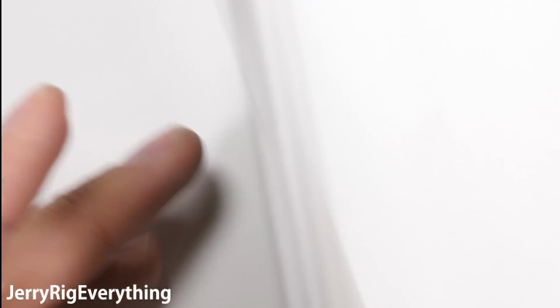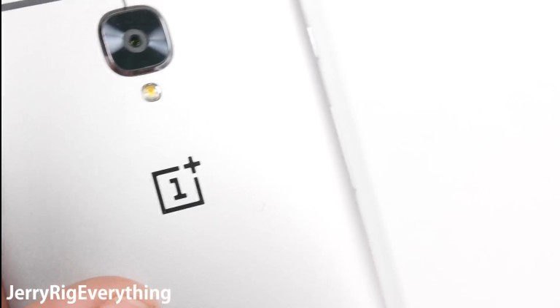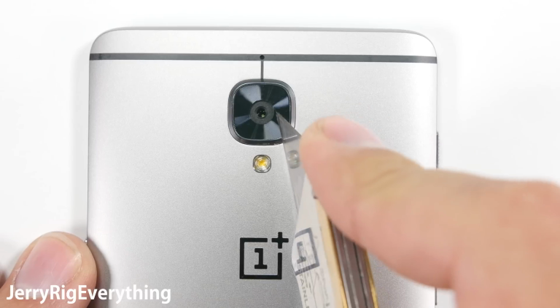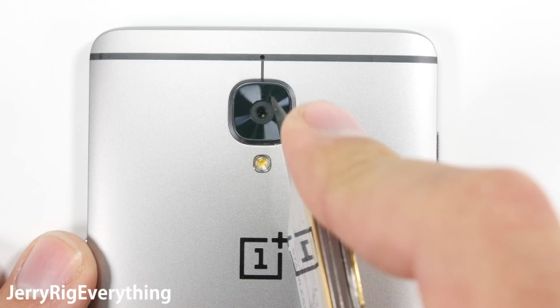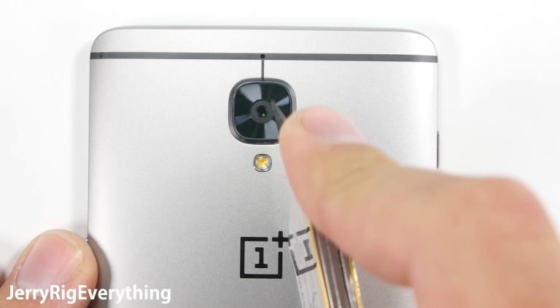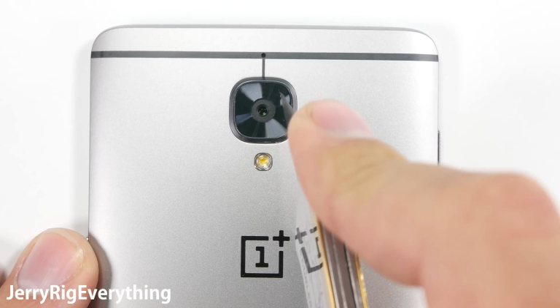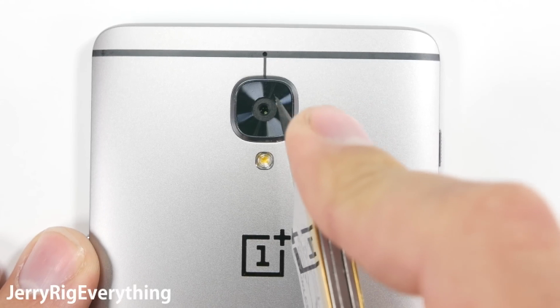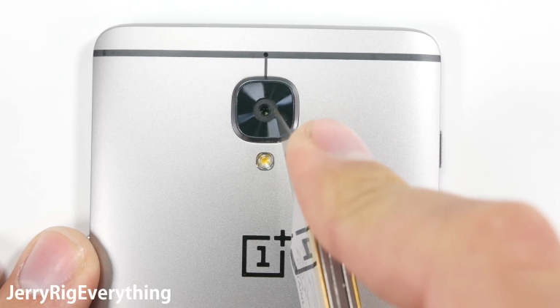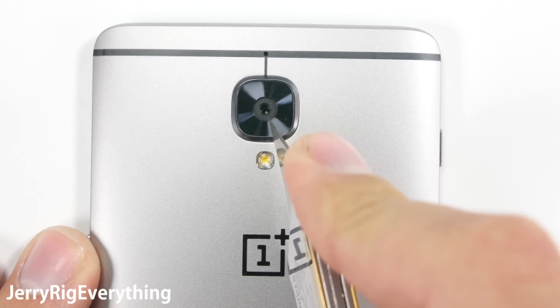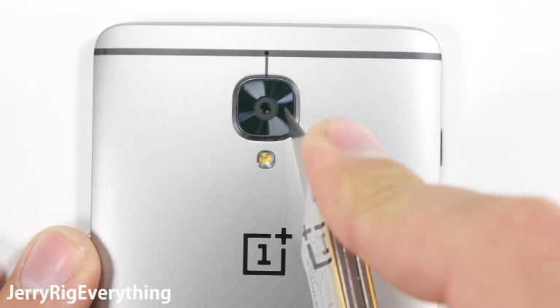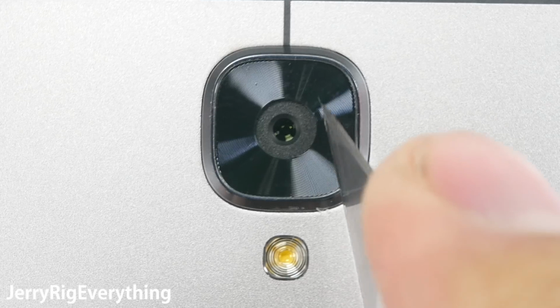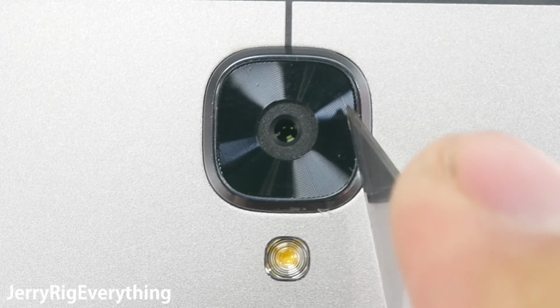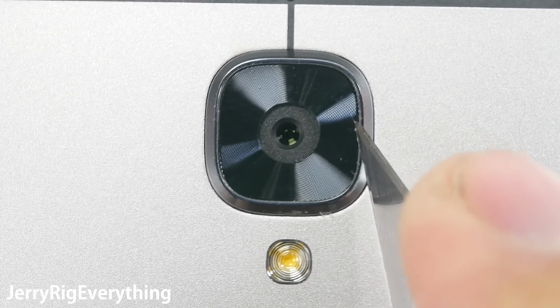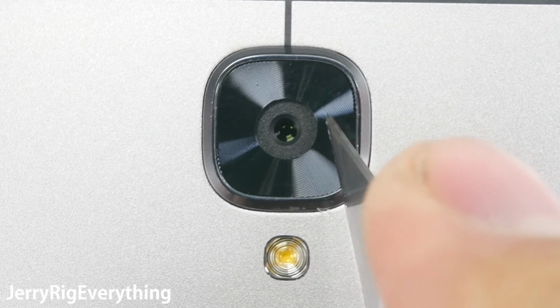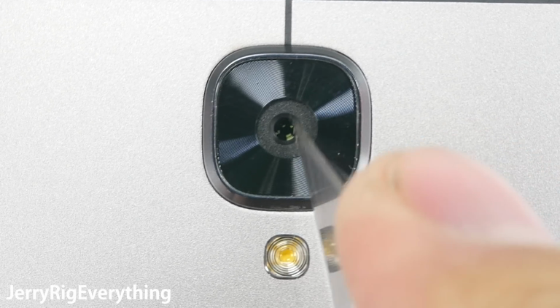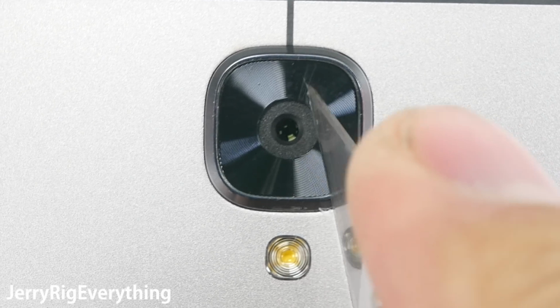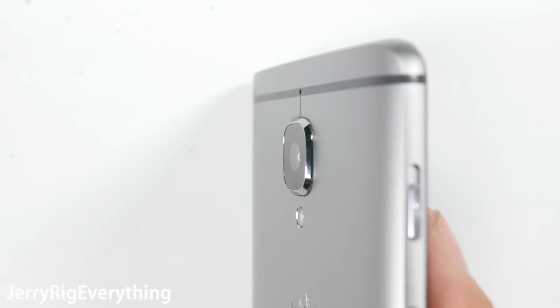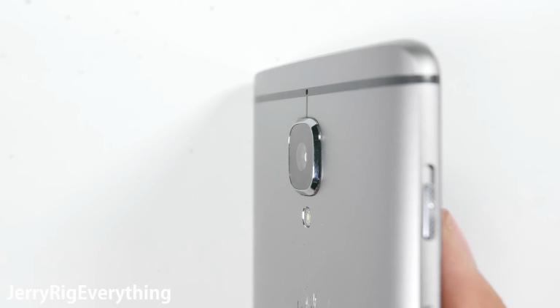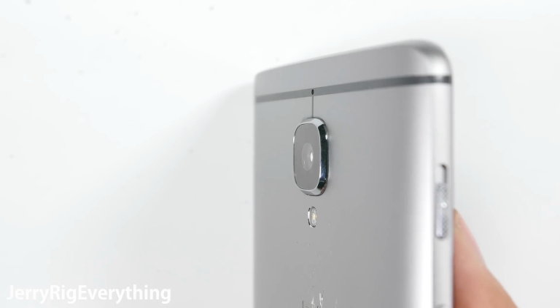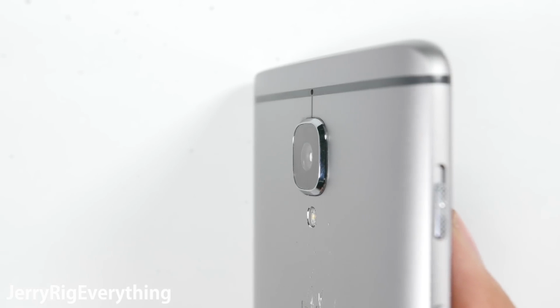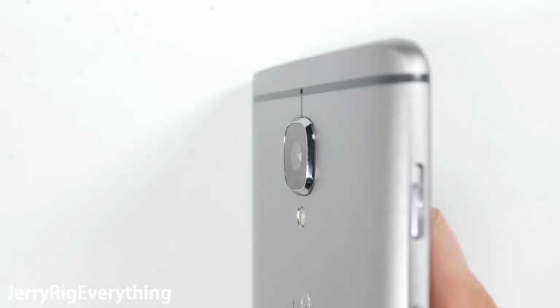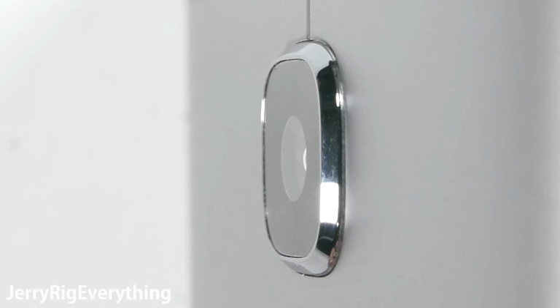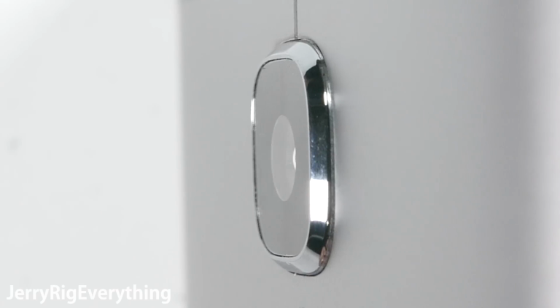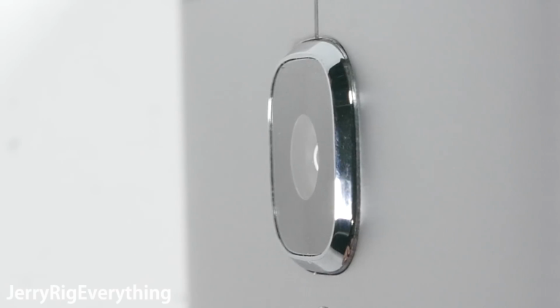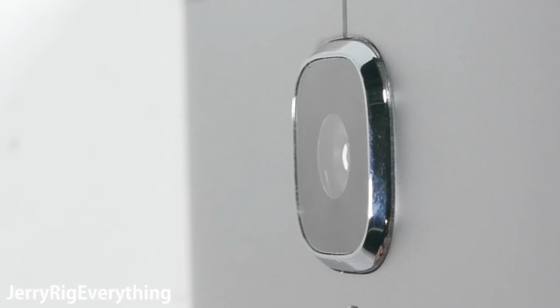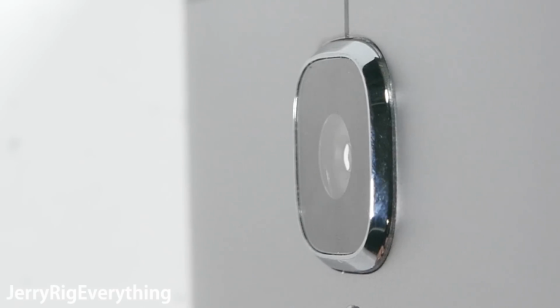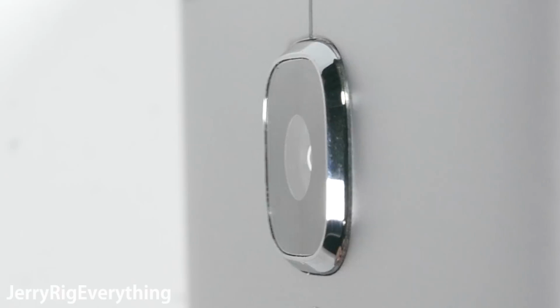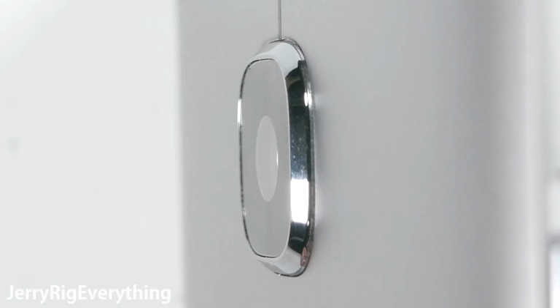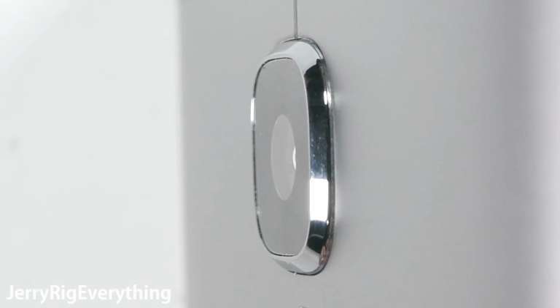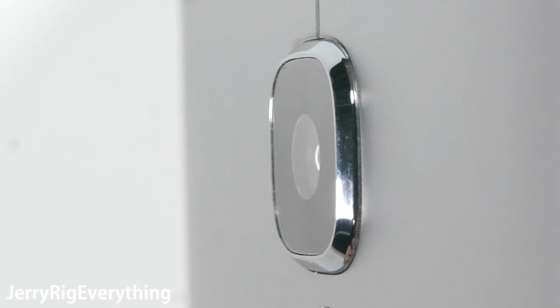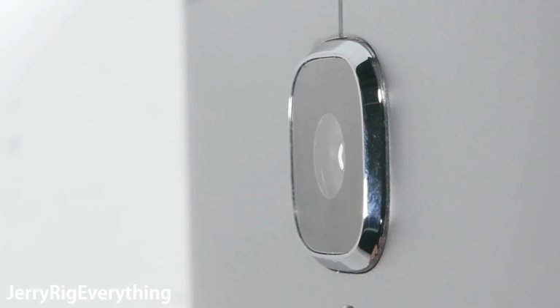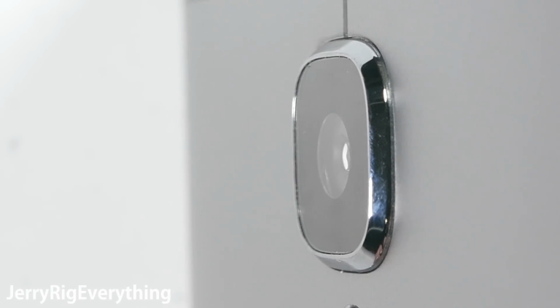Thumbs up for ceramic. The 16 megapixel rear camera lens is made of glass, so even though it protrudes out of the back of the phone a little, it is resistant to normal scratches. Unlike the plastic camera lenses of the Z5 Premium and the Blackberry Priv, clear pictures are always important.